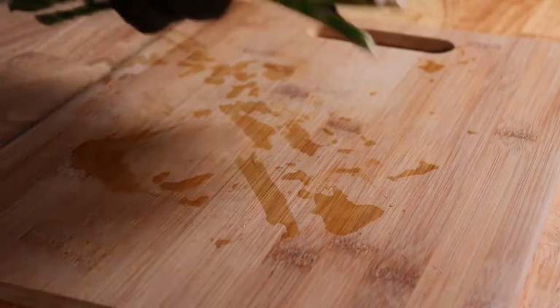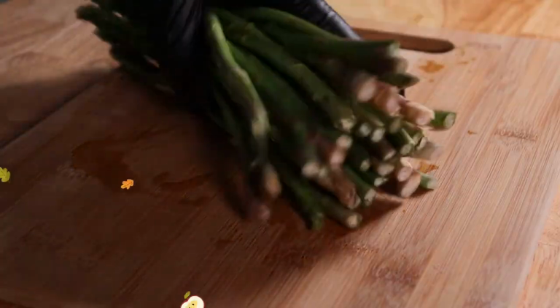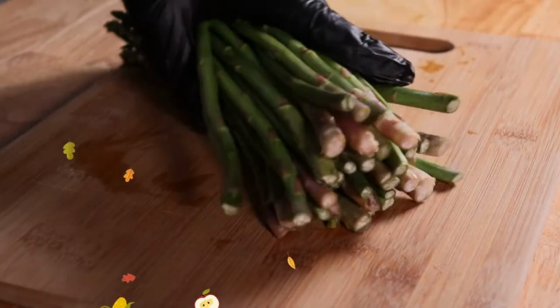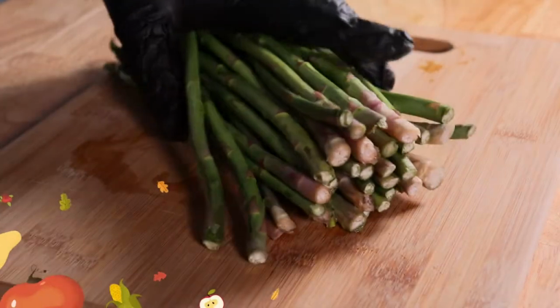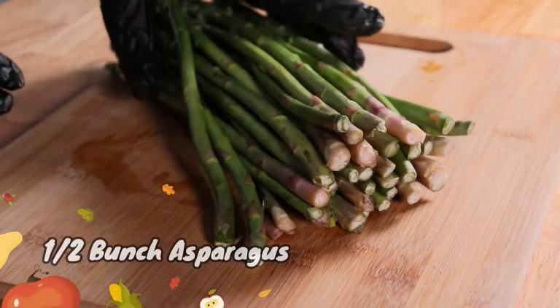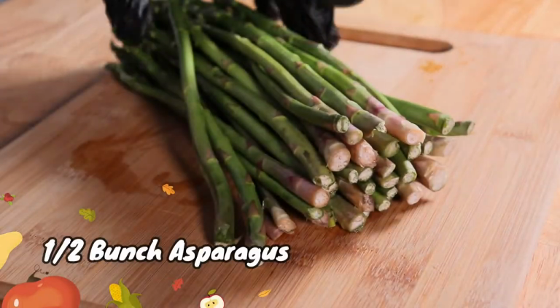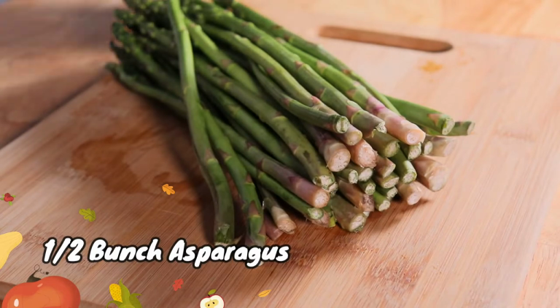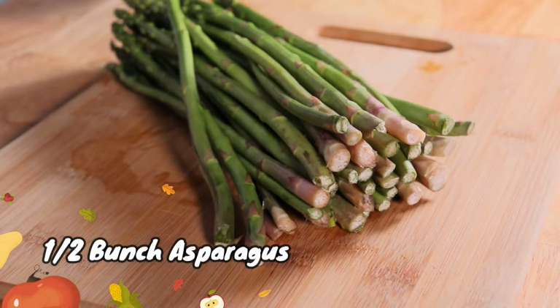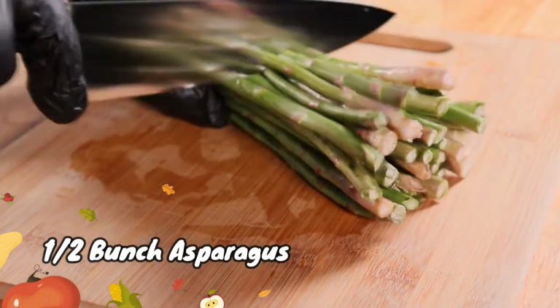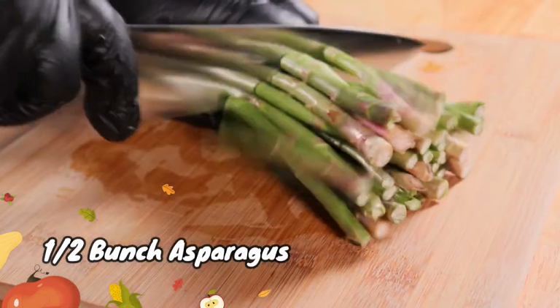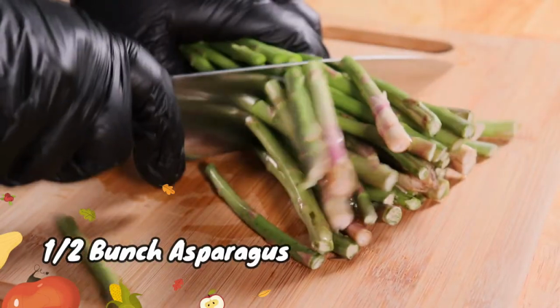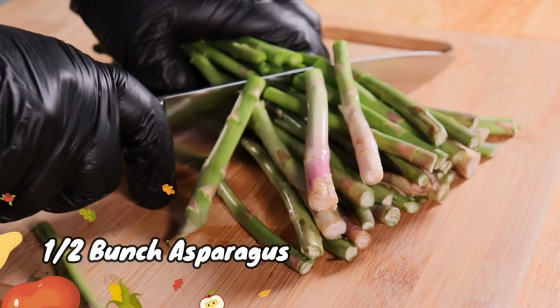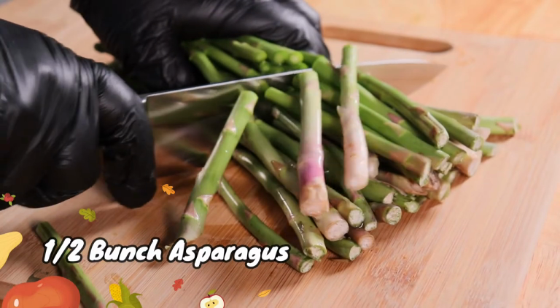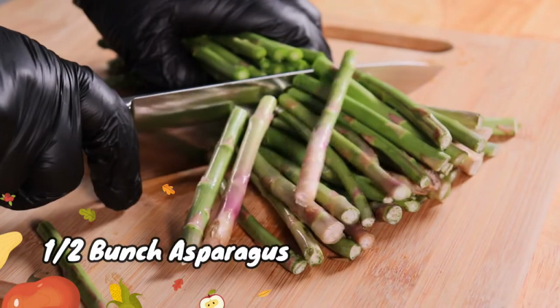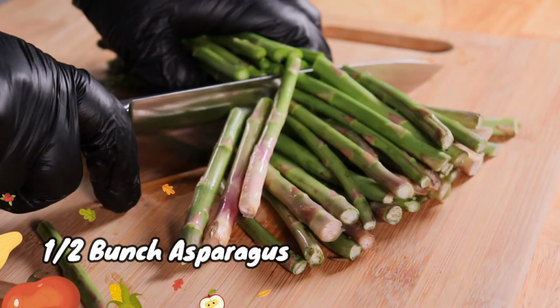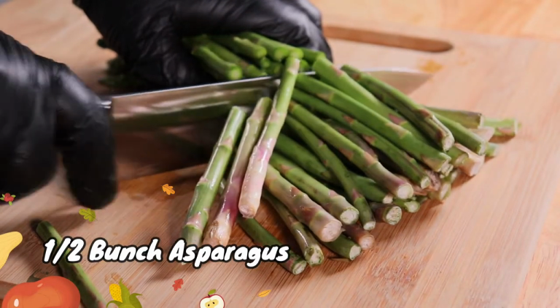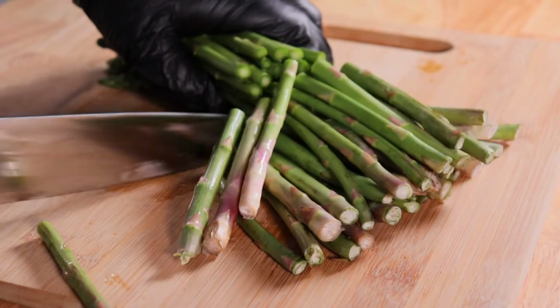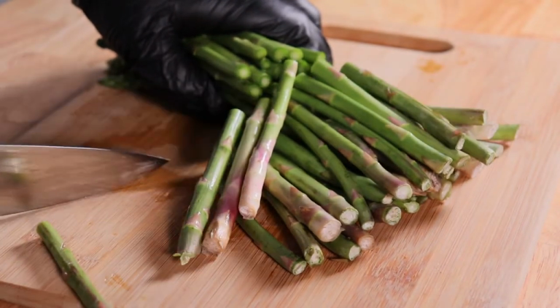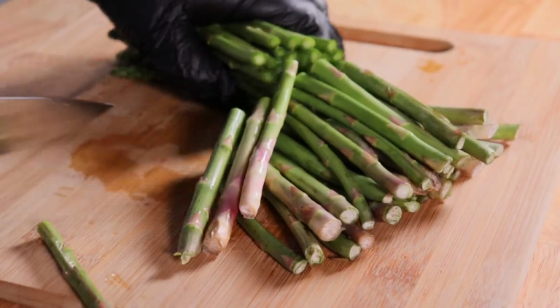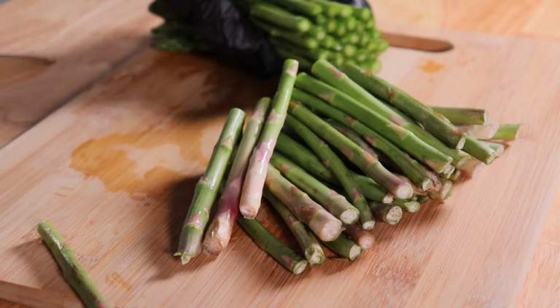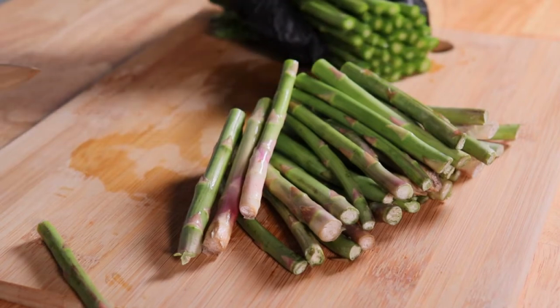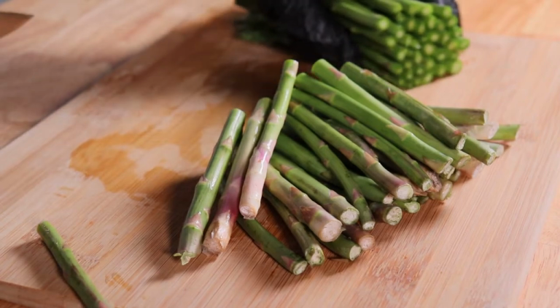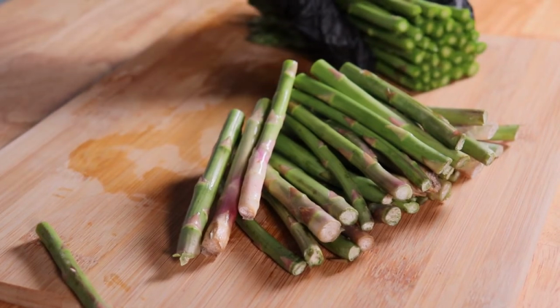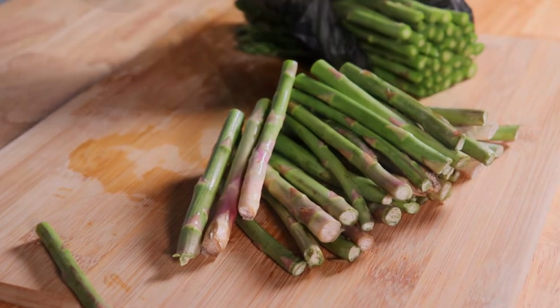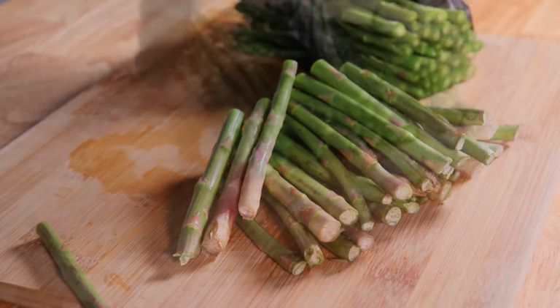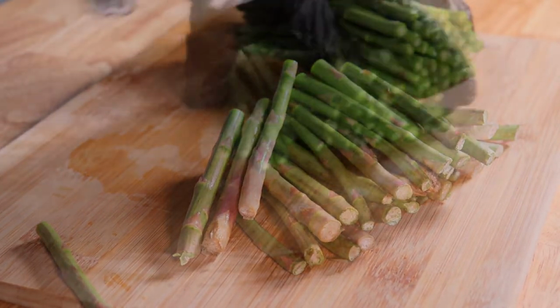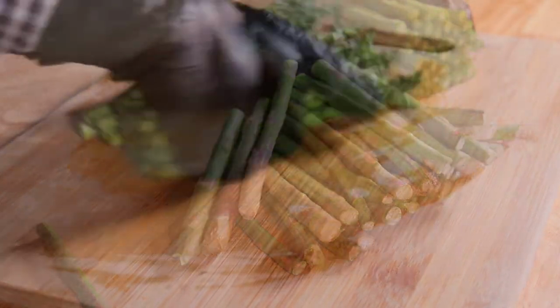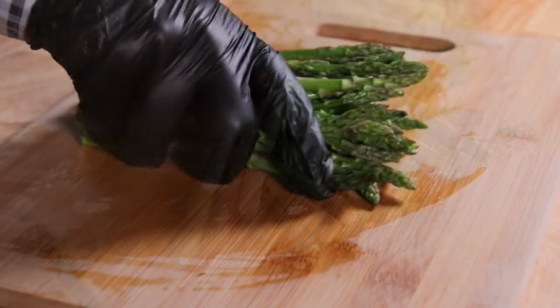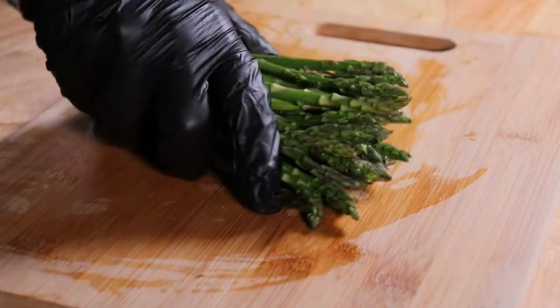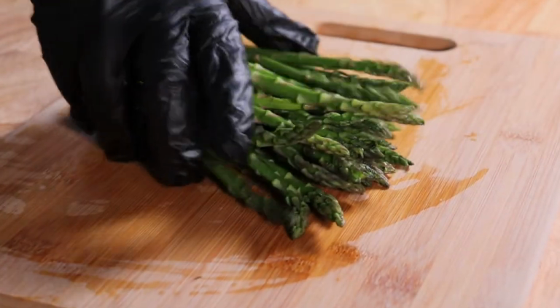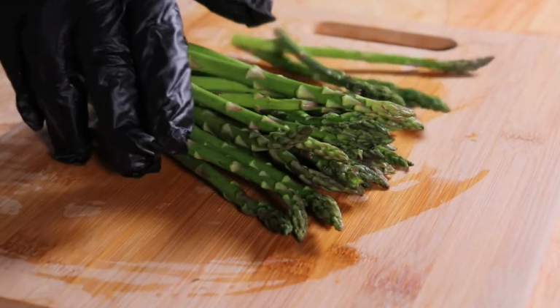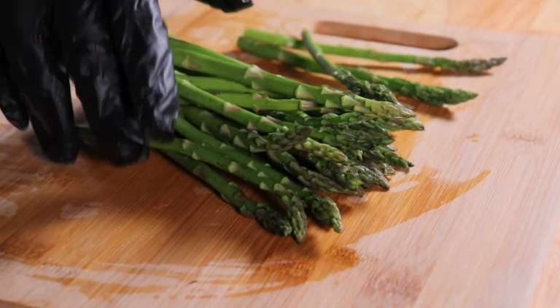Let's get started with half of one bunch of fresh asparagus. I'm cutting off the bottom stems, and that leaves us with the tender part of these beautiful green asparagus tips.